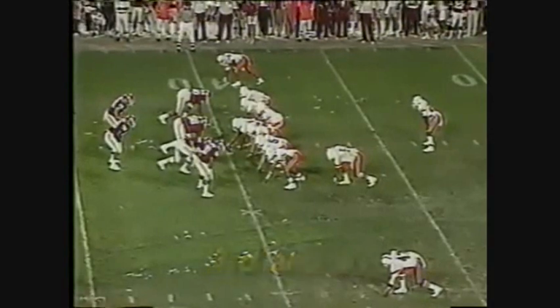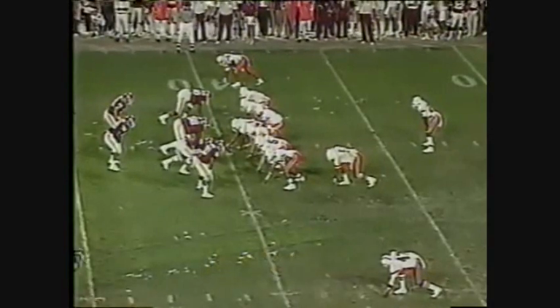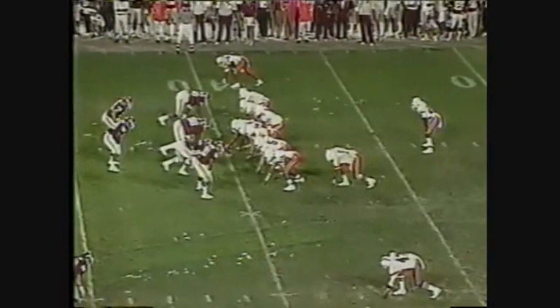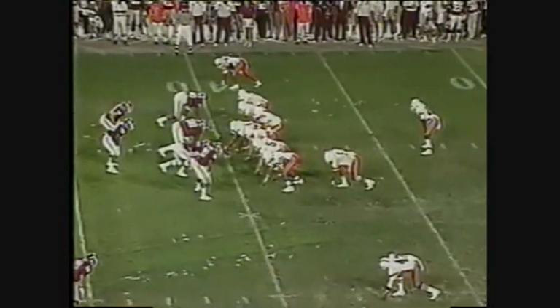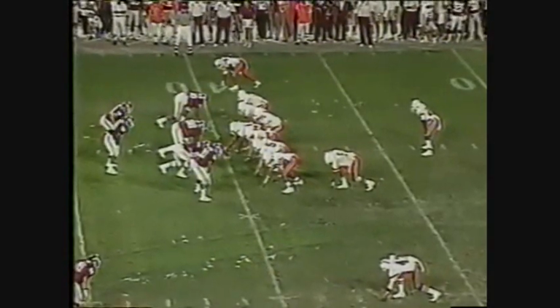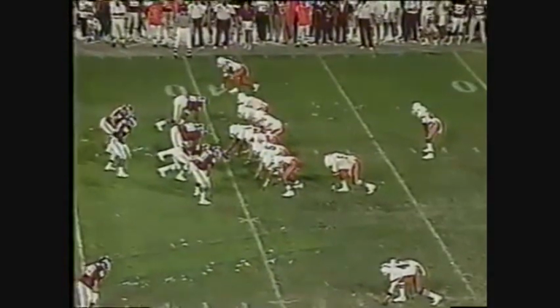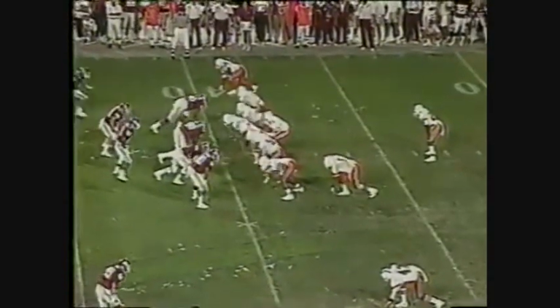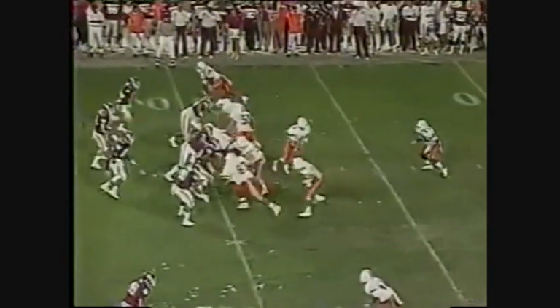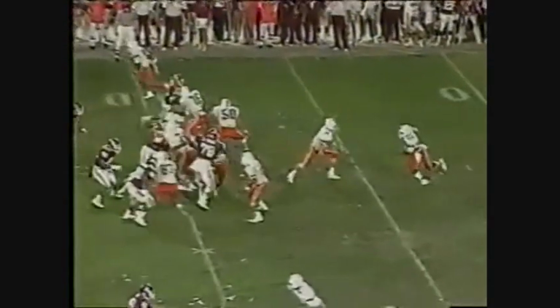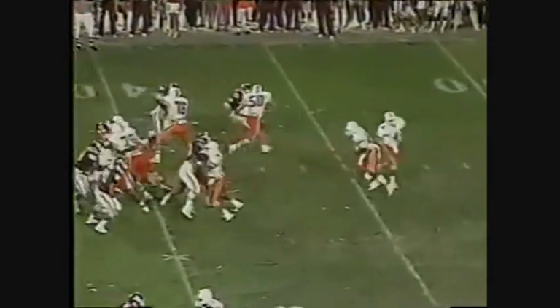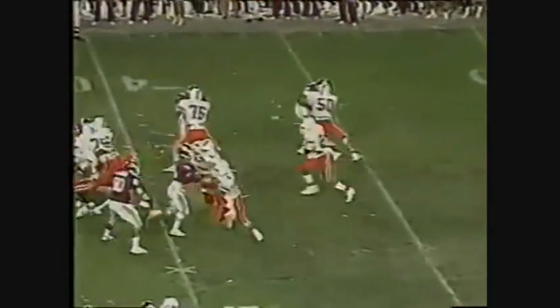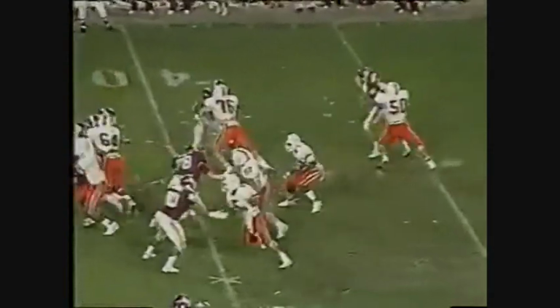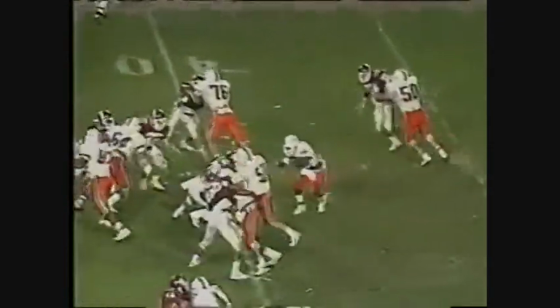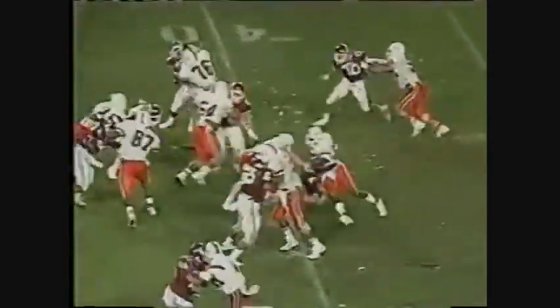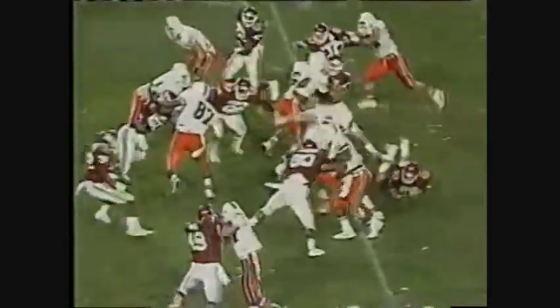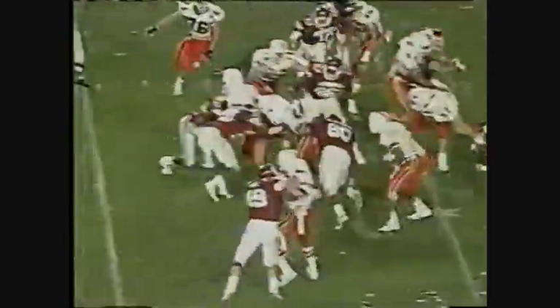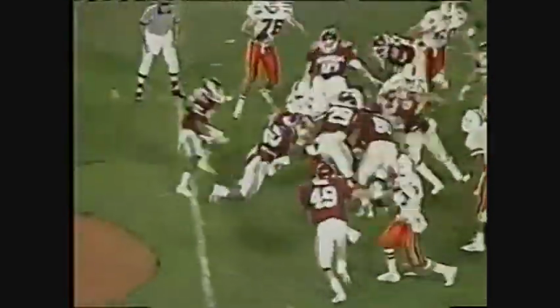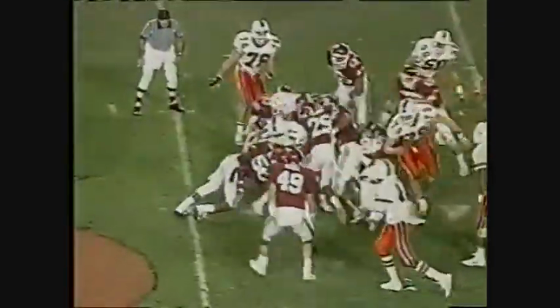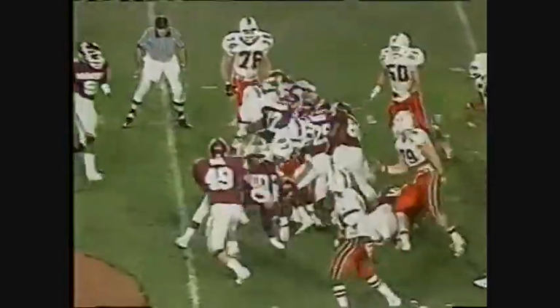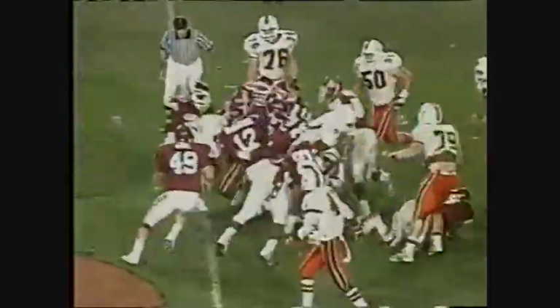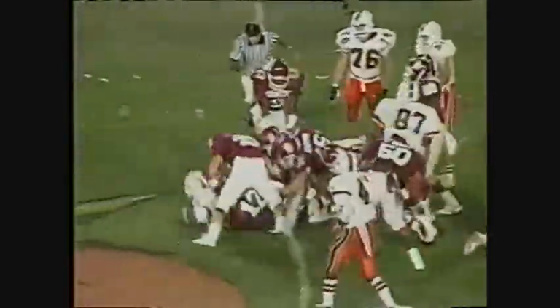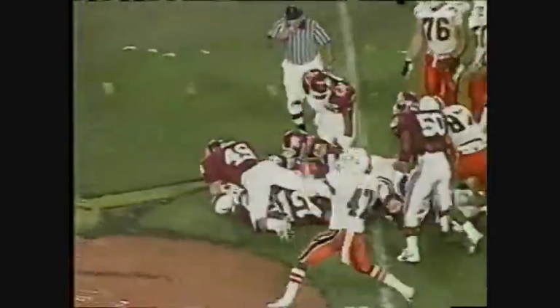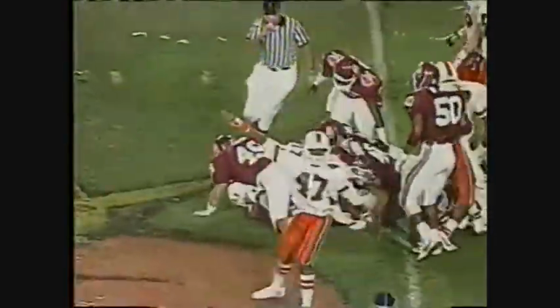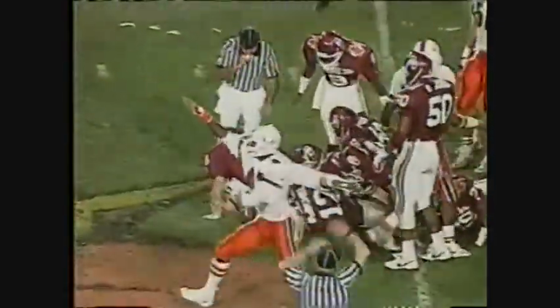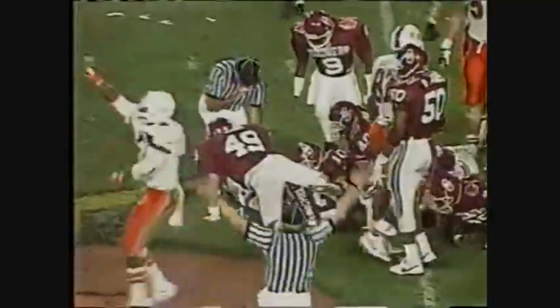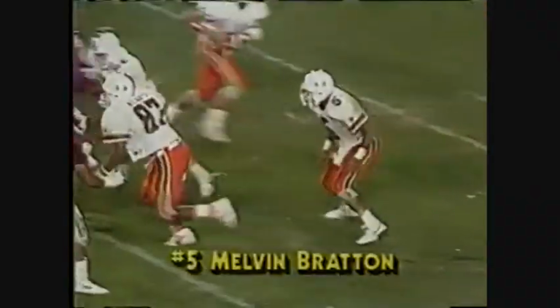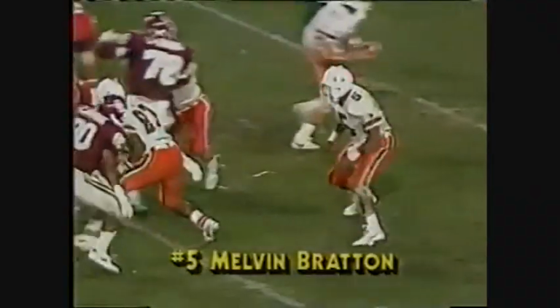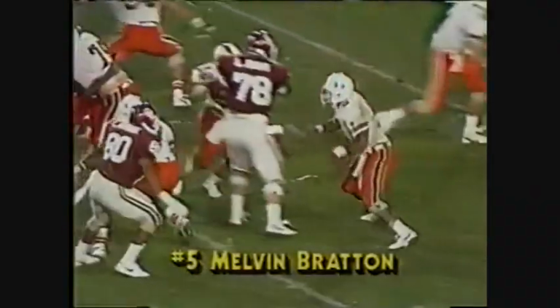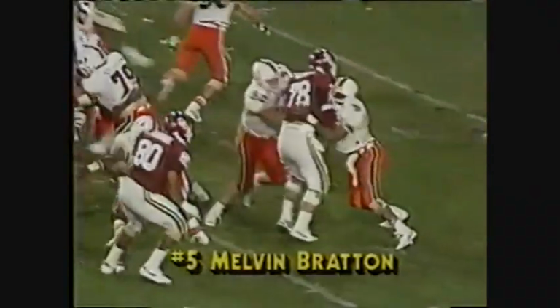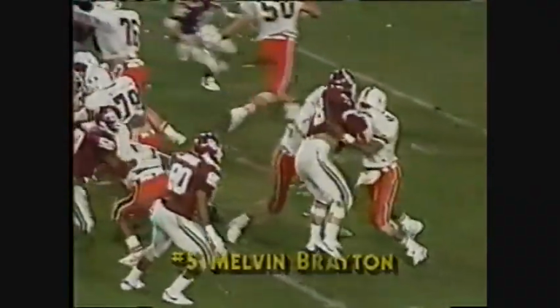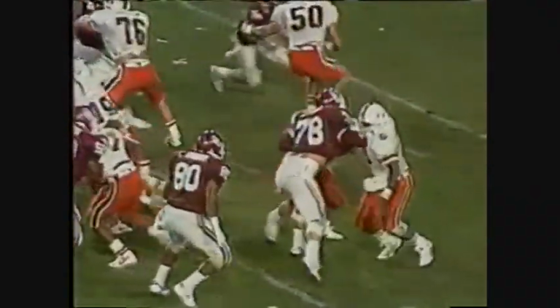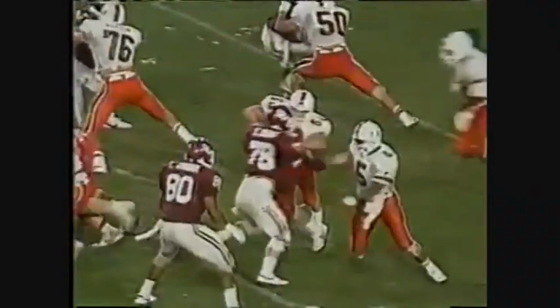6:01 to go, third quarter. Hurricanes with the ball on a 10-7 lead. Here comes a blitz, but they go to the run — Williams looking for room to go, finds a moment's notice and finally breaks. Miami's made the effort.